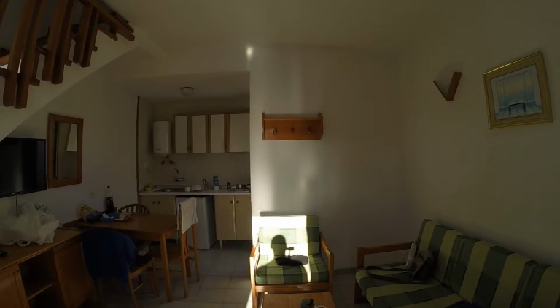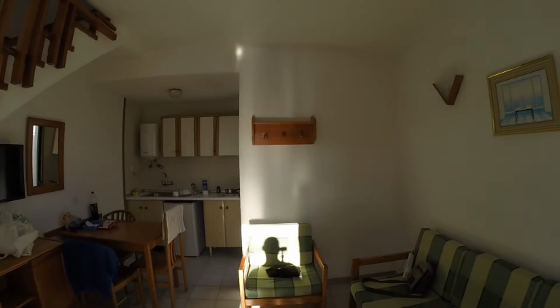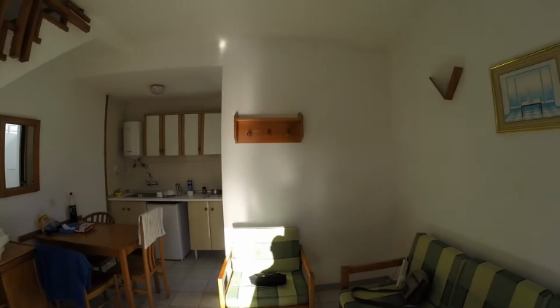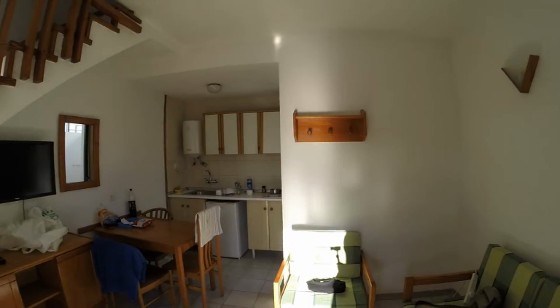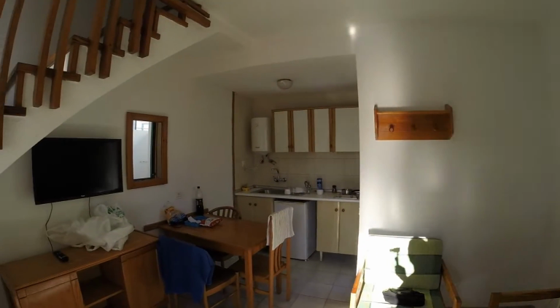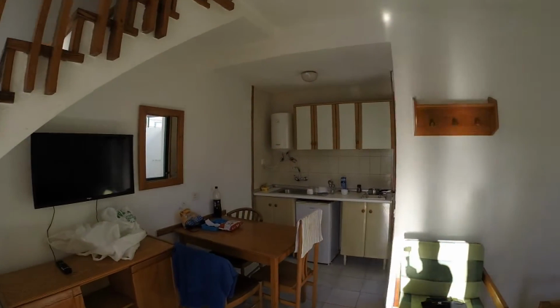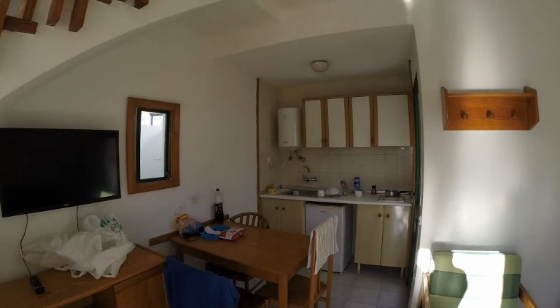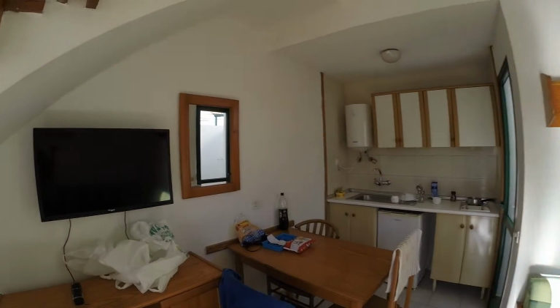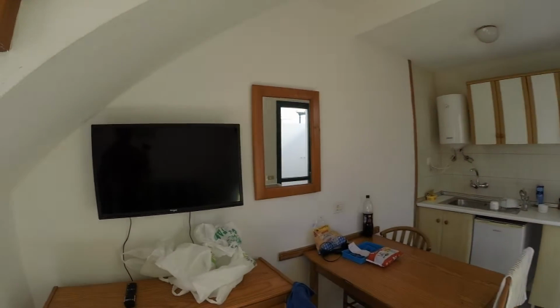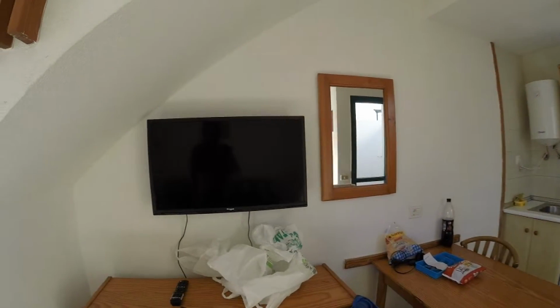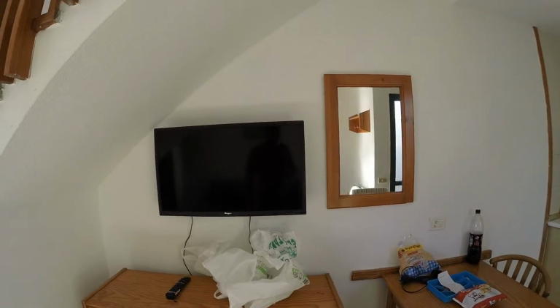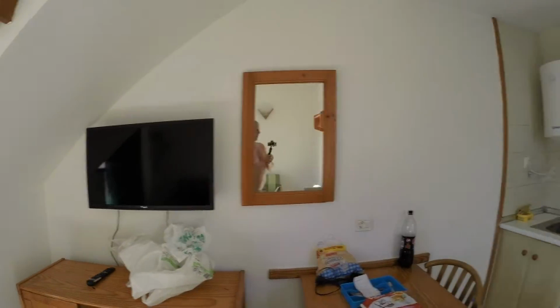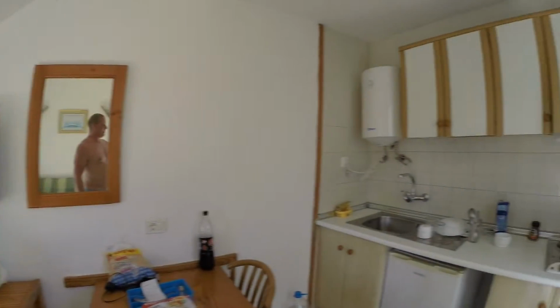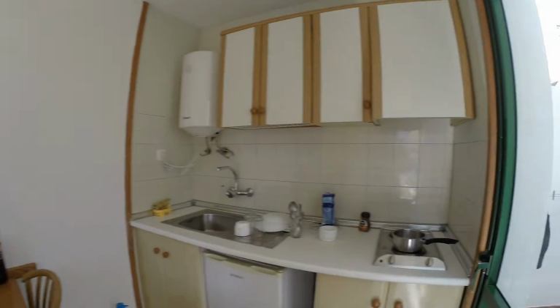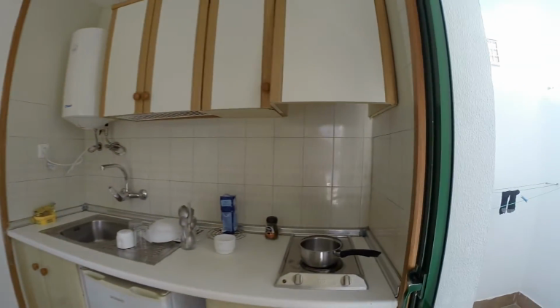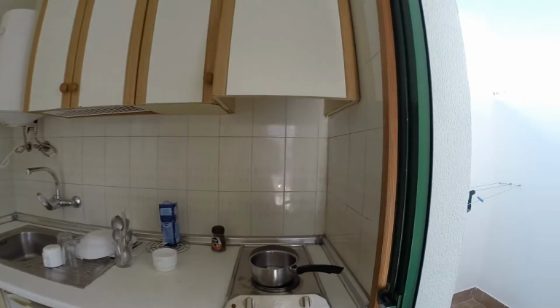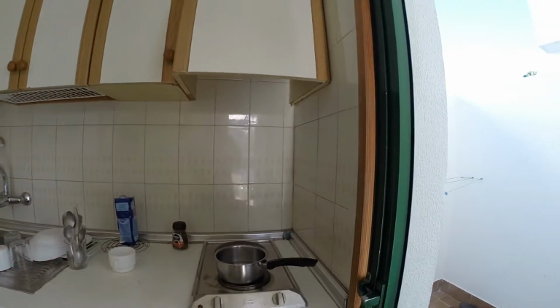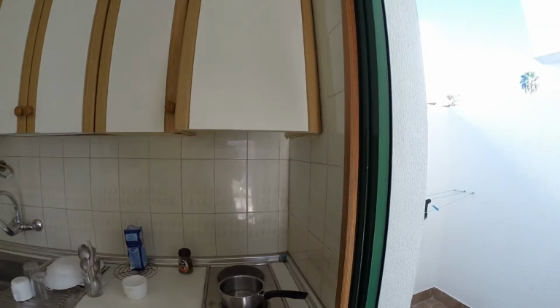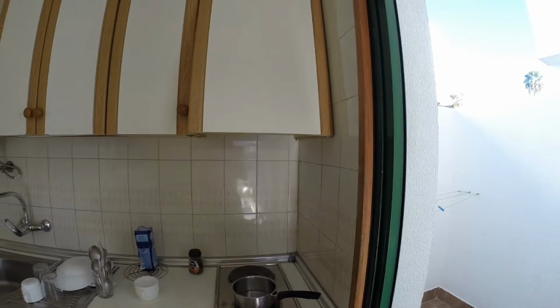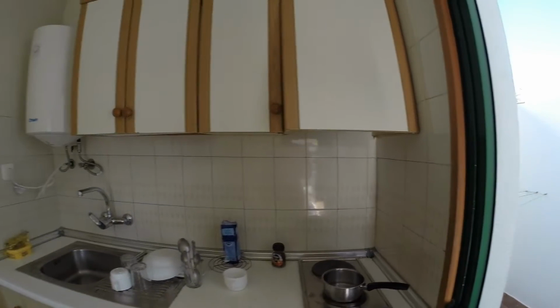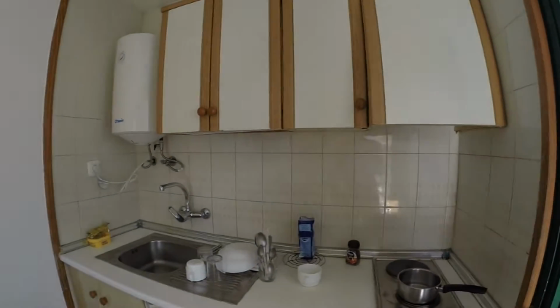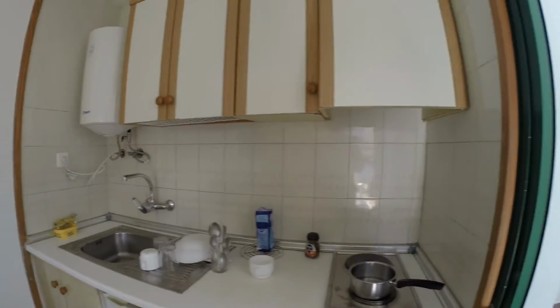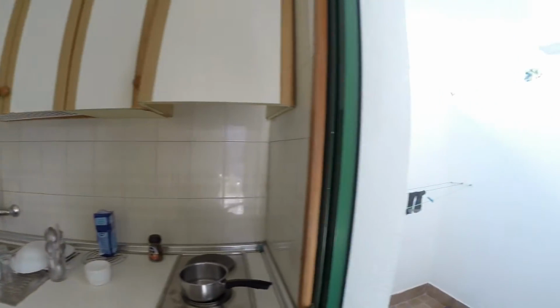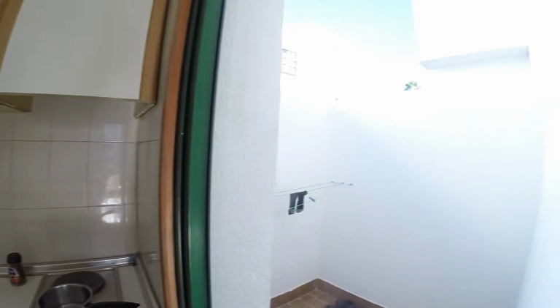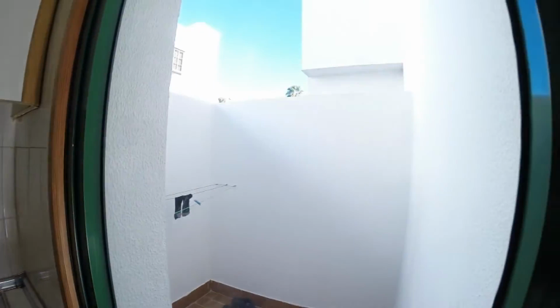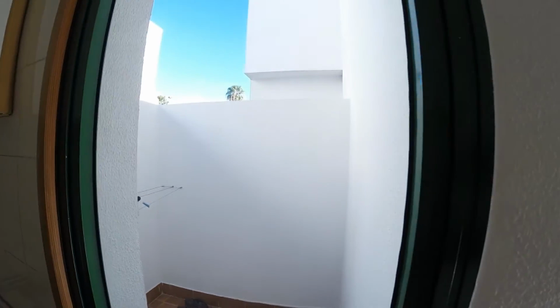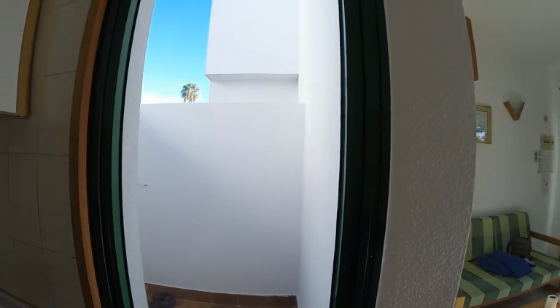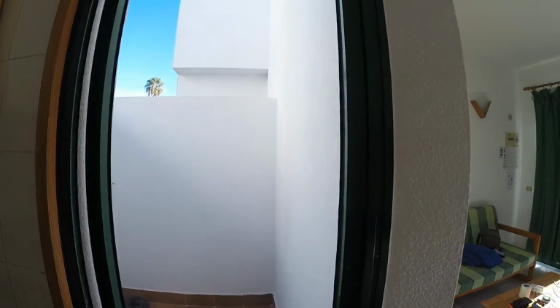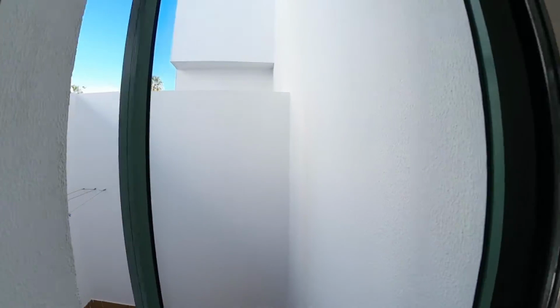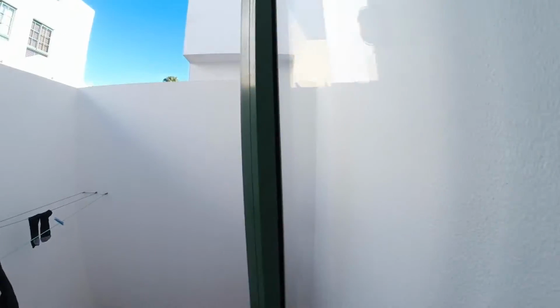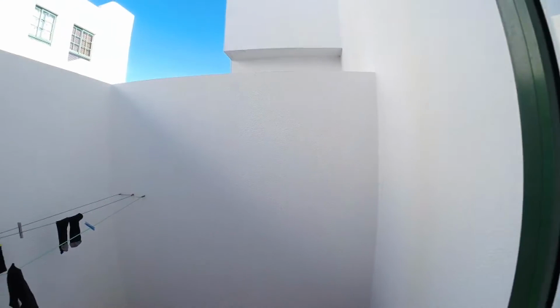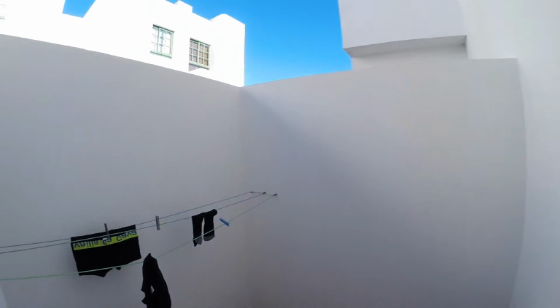This is a little basic bungalow — one star, self-catering. Flat panel telly, cooking facilities, just the usual. A little outside drying area as well.